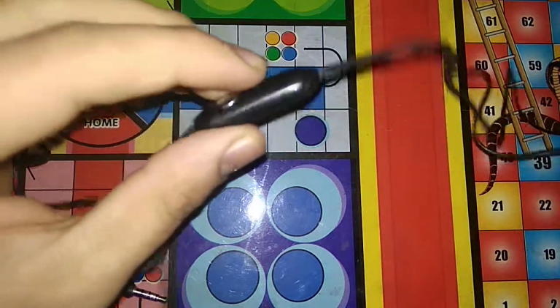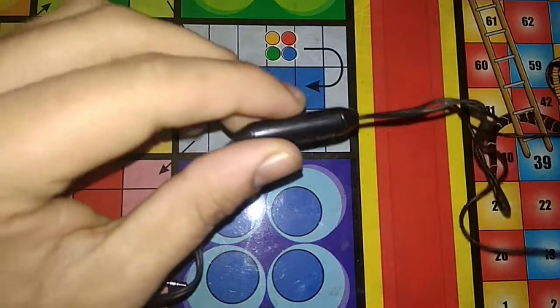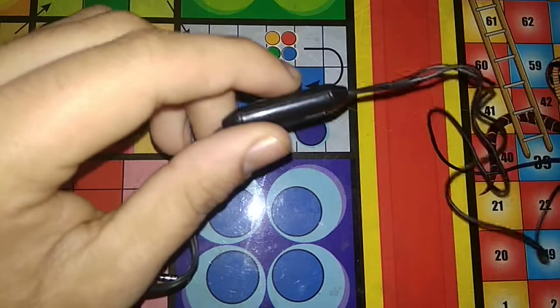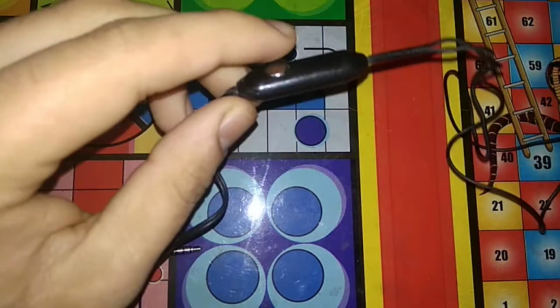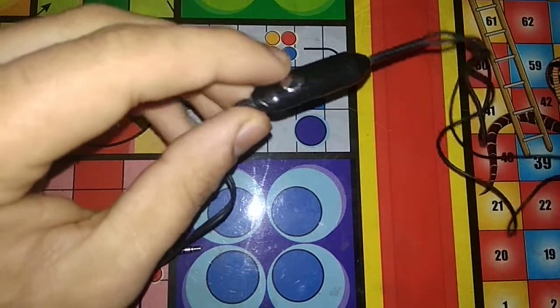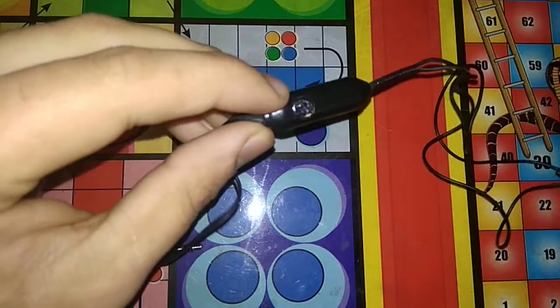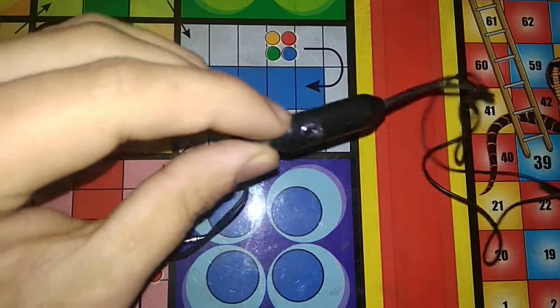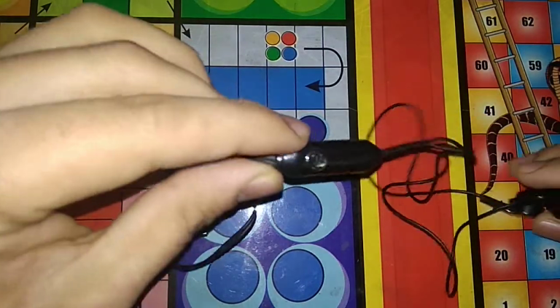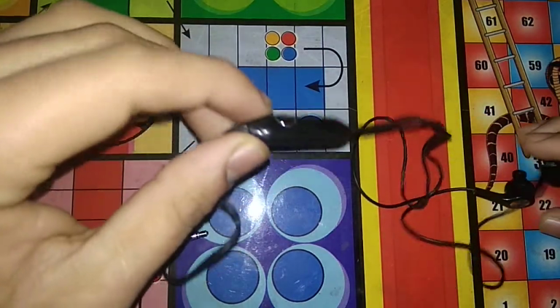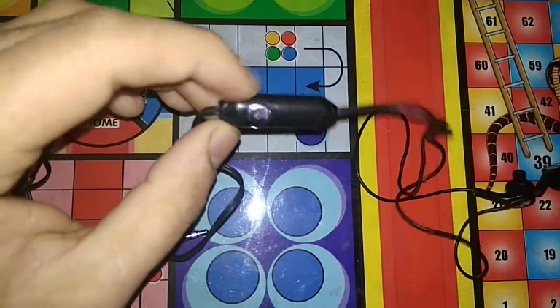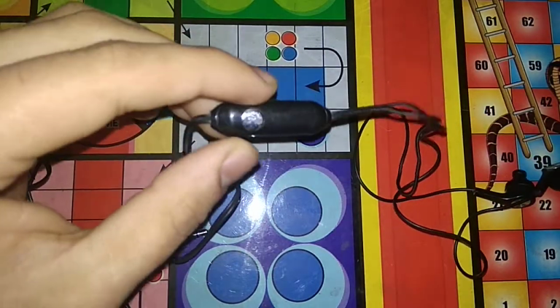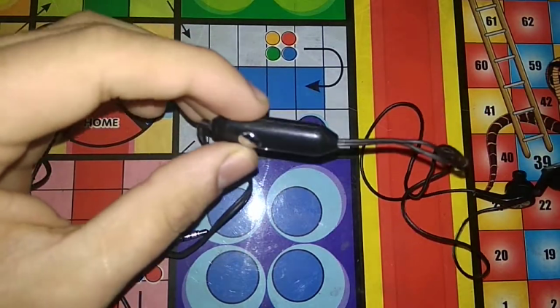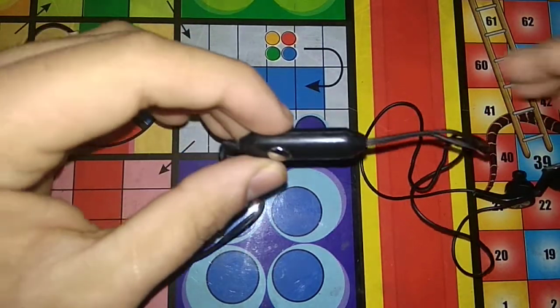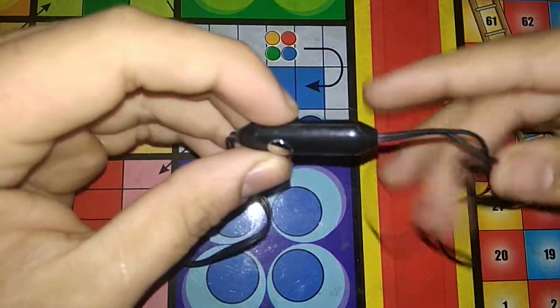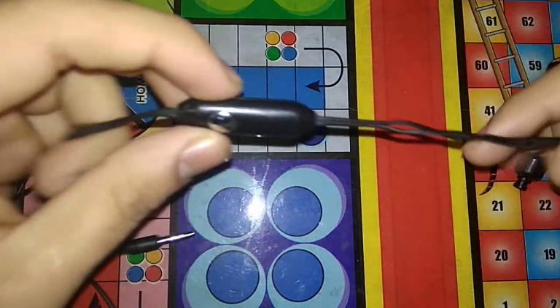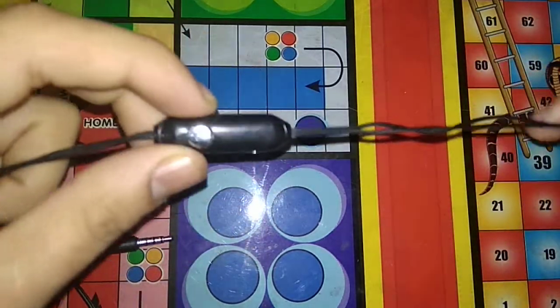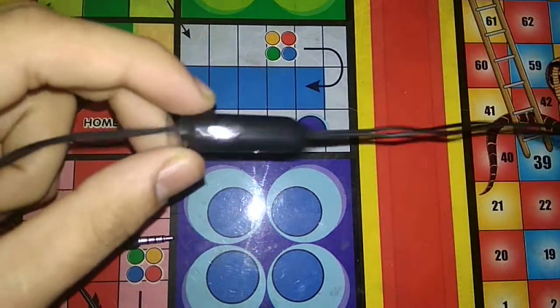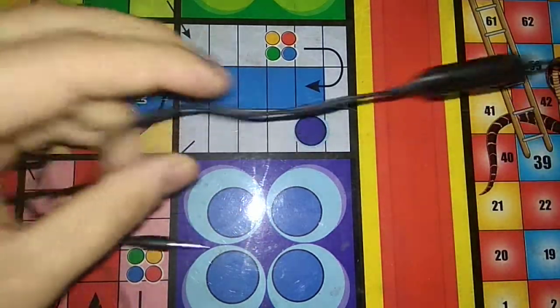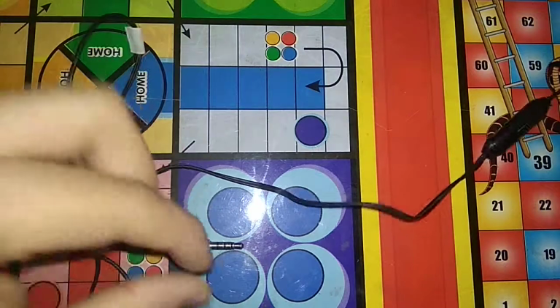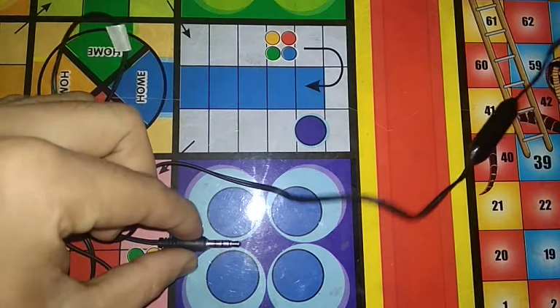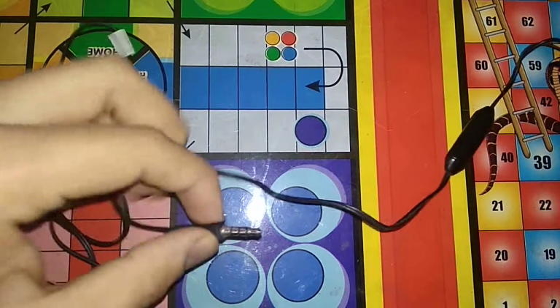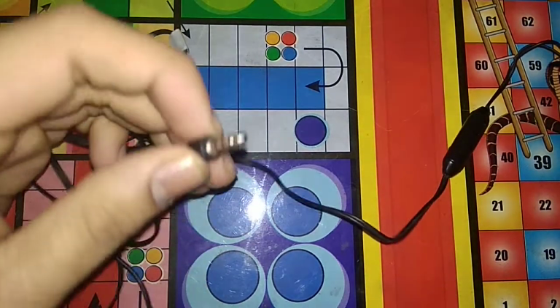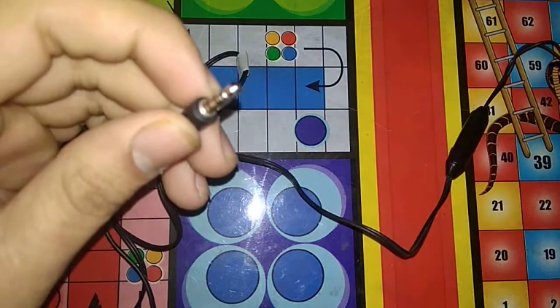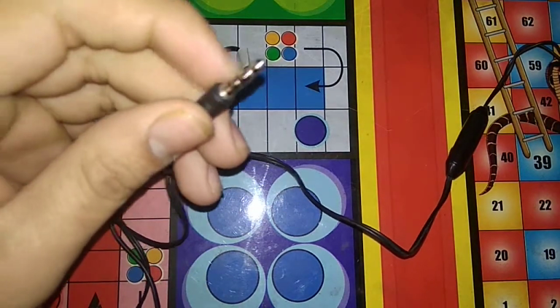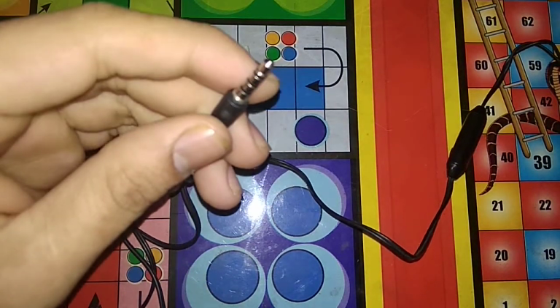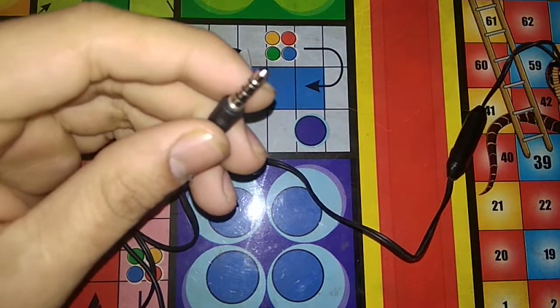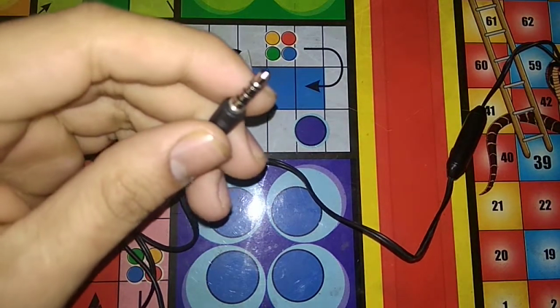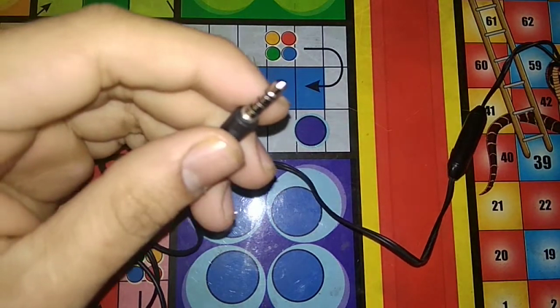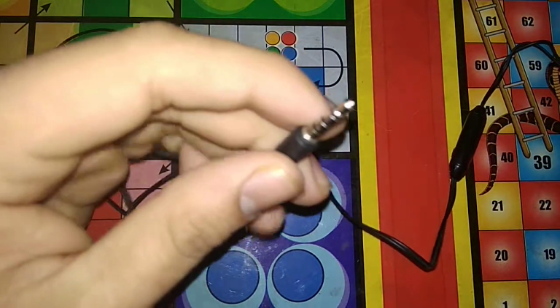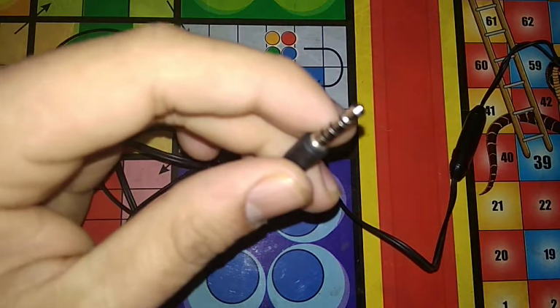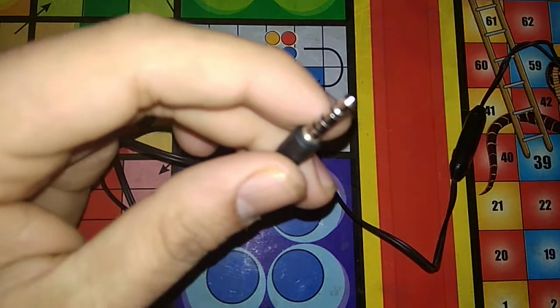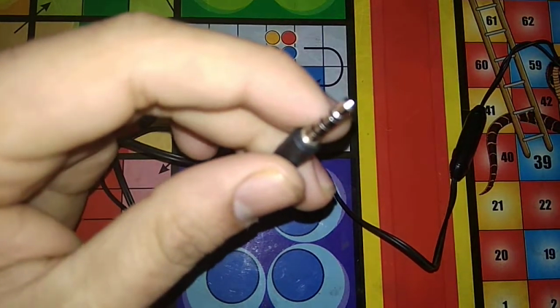You can buy earphones for just 30 rupees and use them for sound recording. These earphones use a 3.5mm jack.